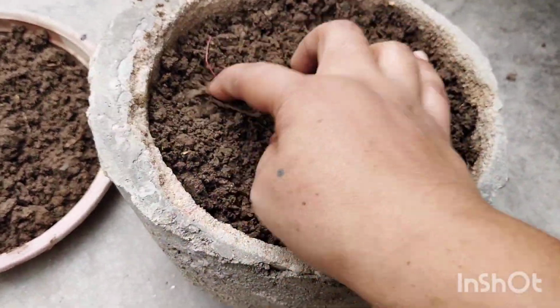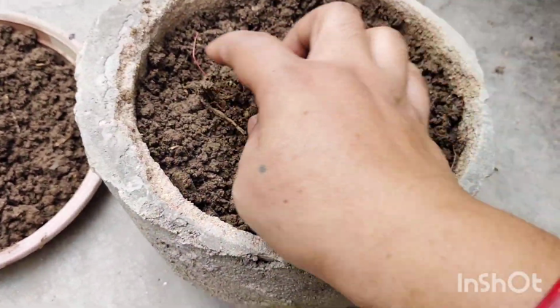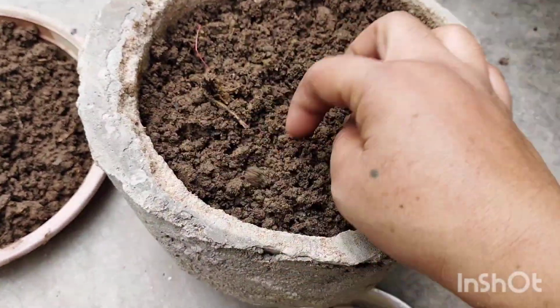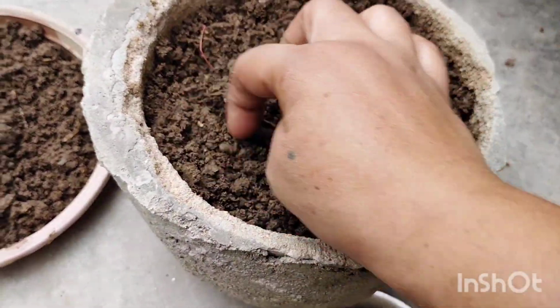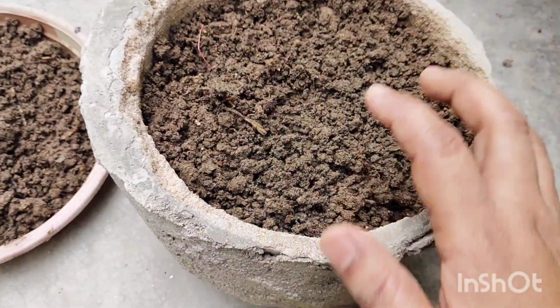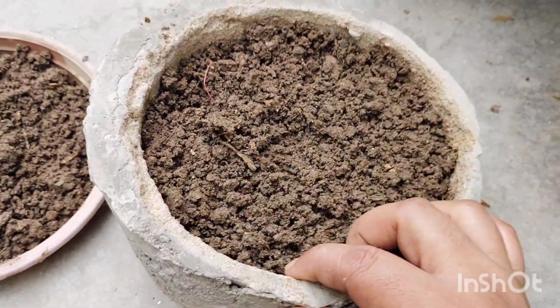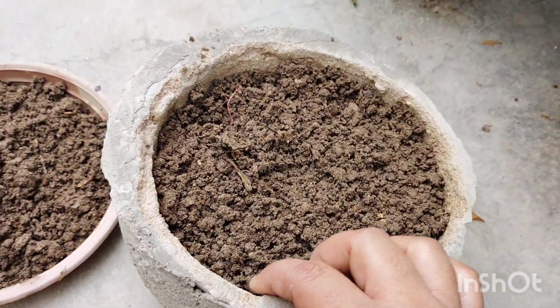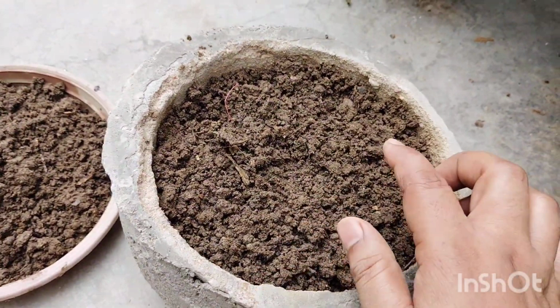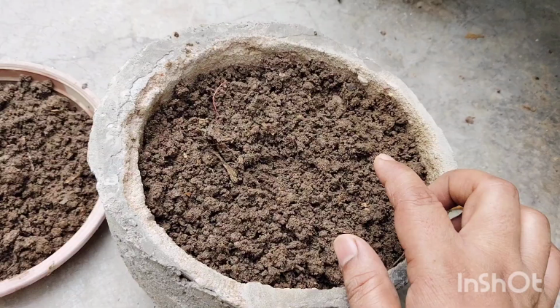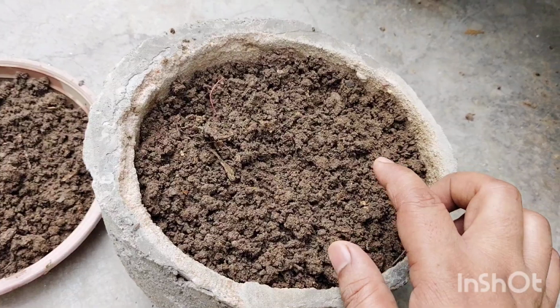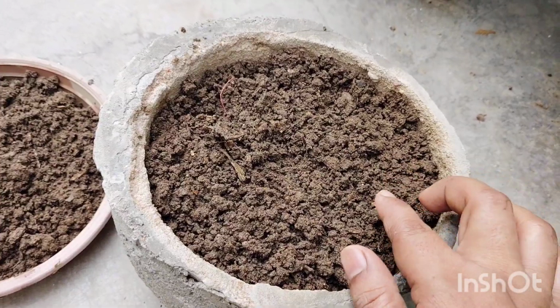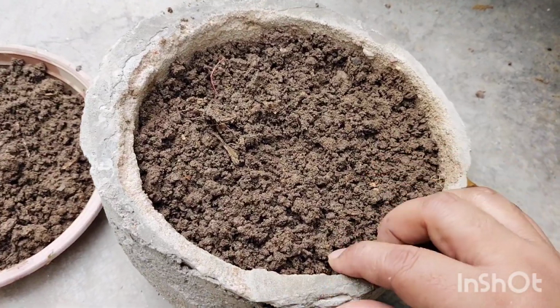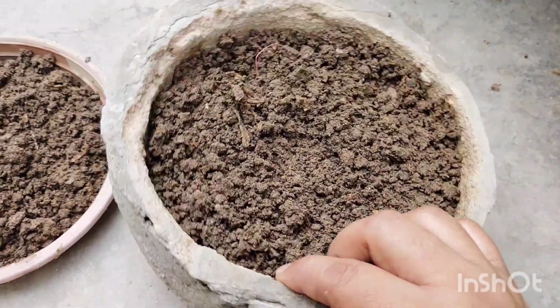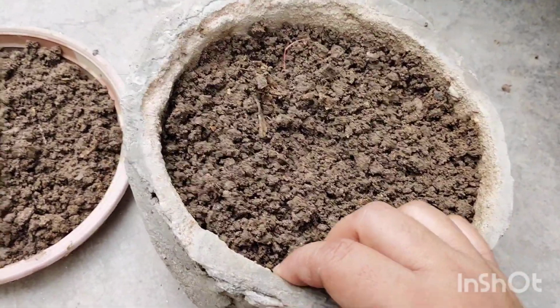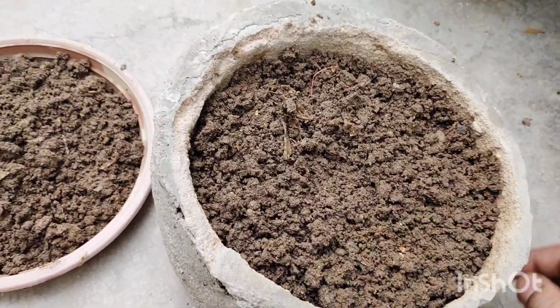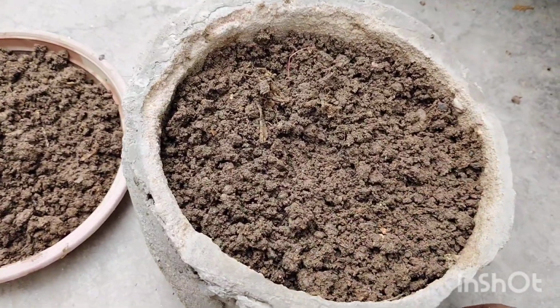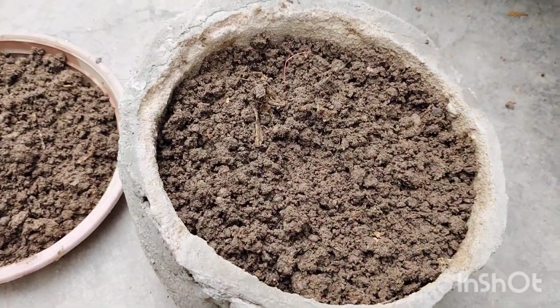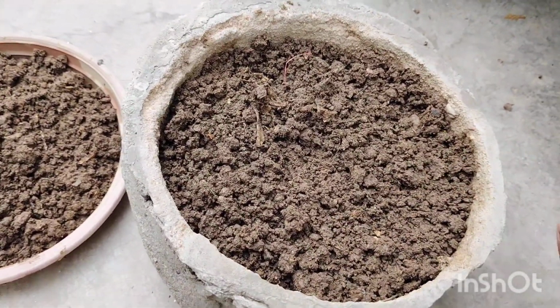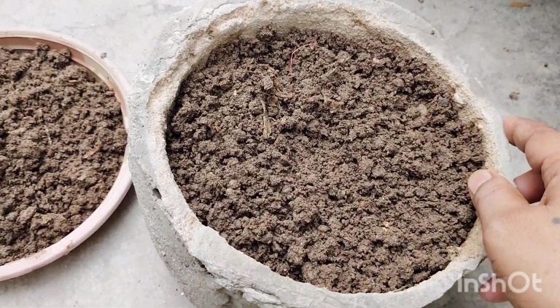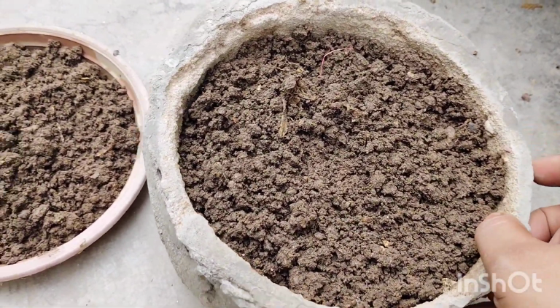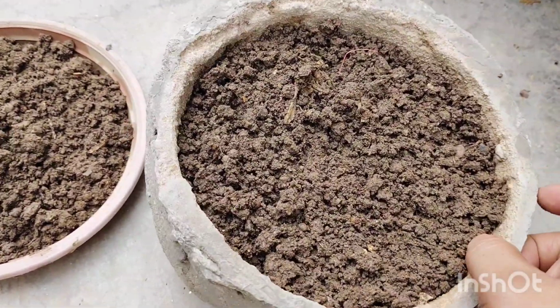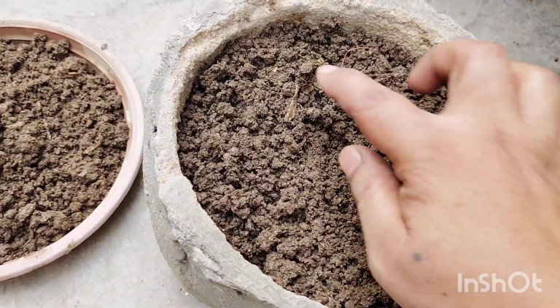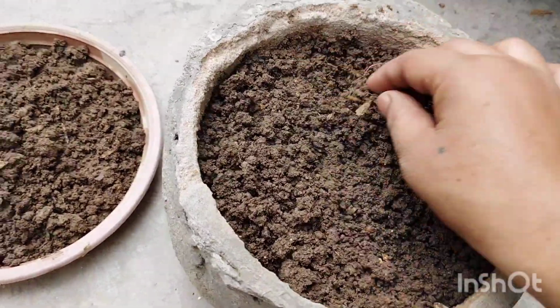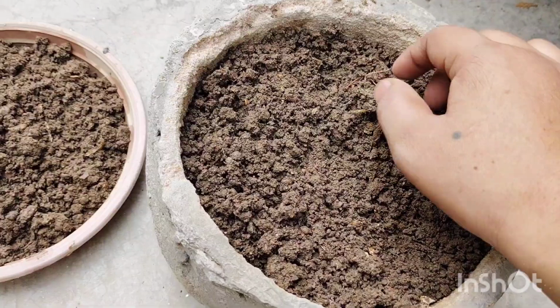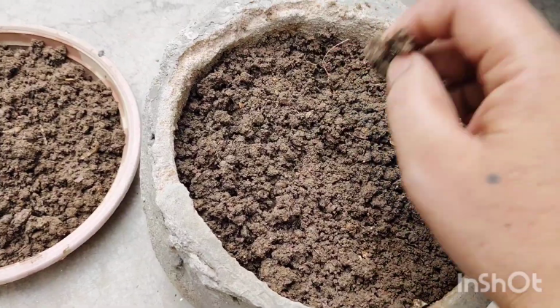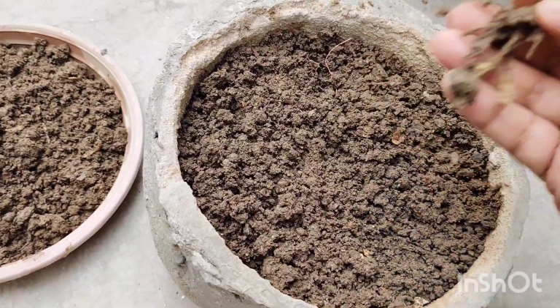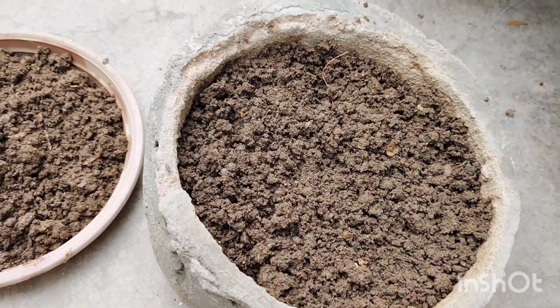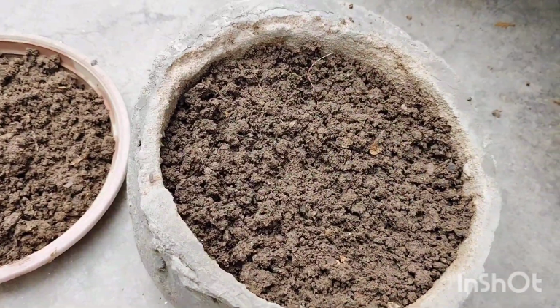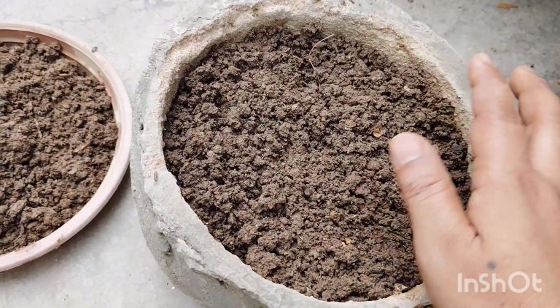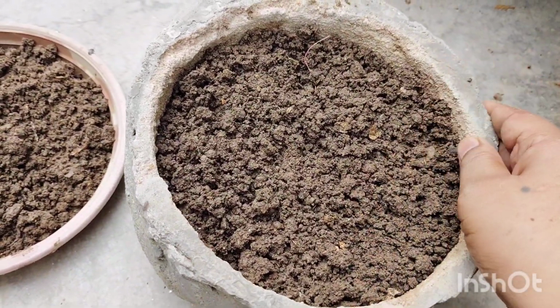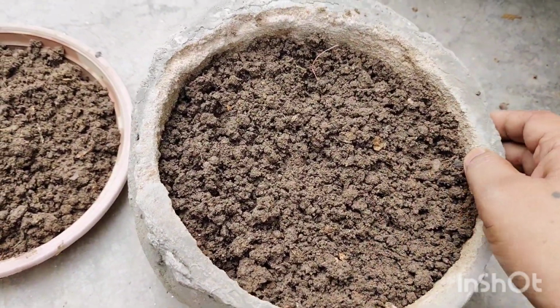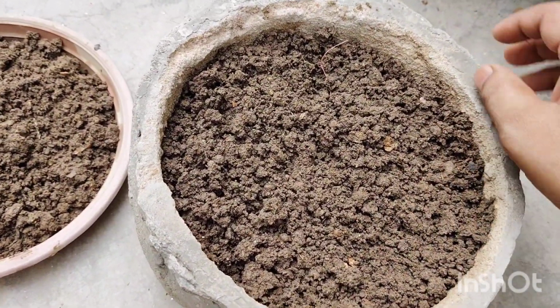I have used 40% seed mix and 60% garden soil. If you don't have garden soil, you can grow it only in garden soil. It is an easy to grow plant.